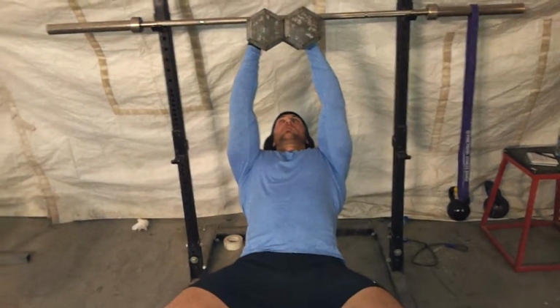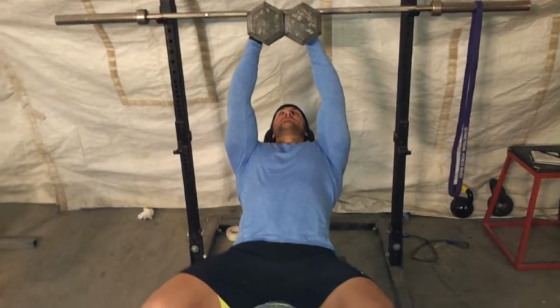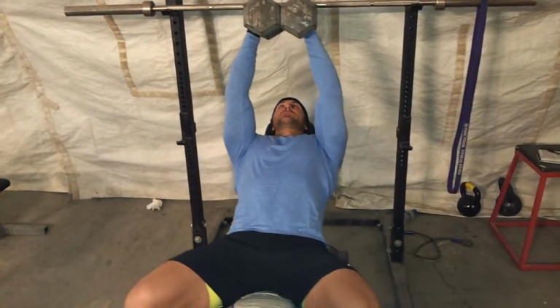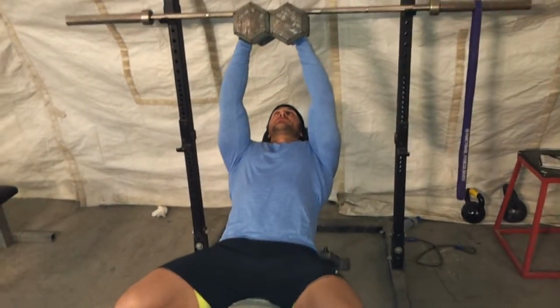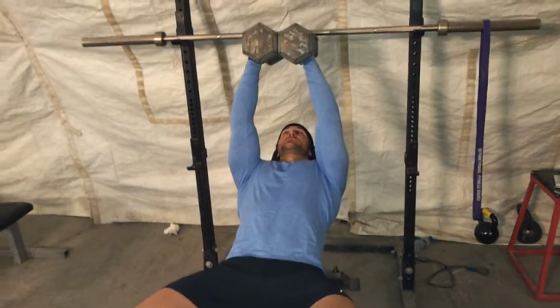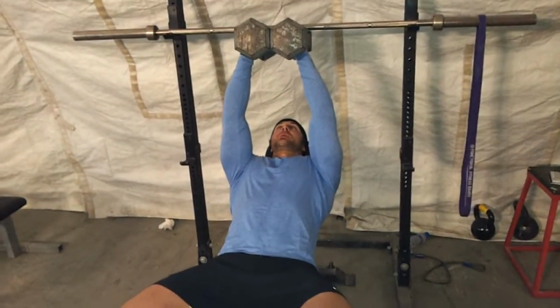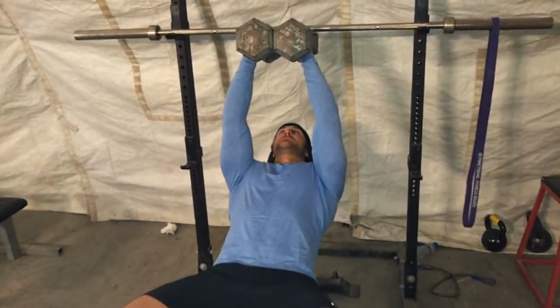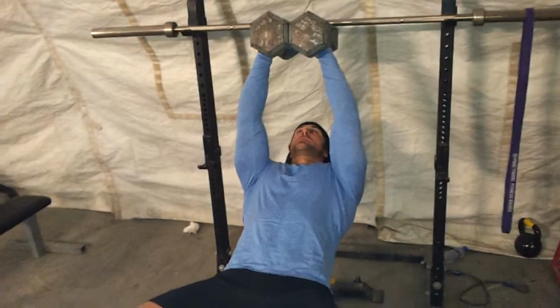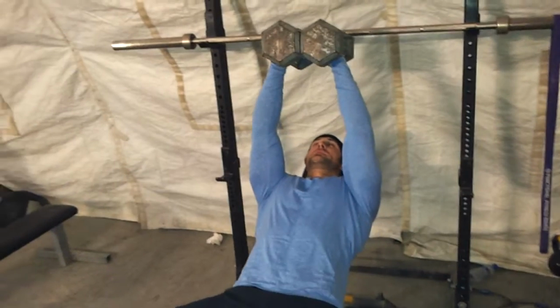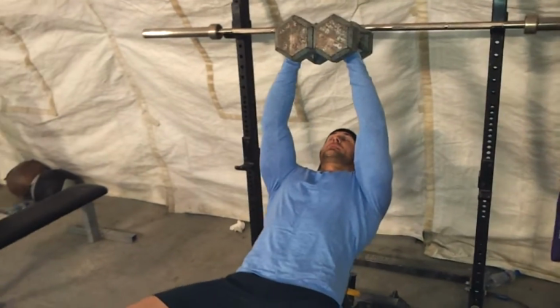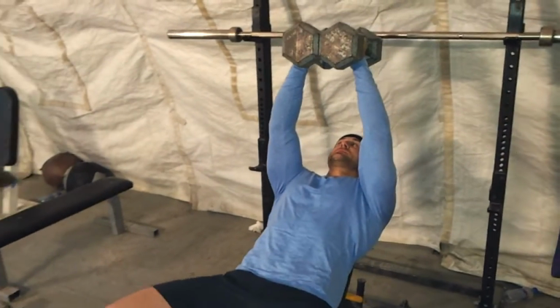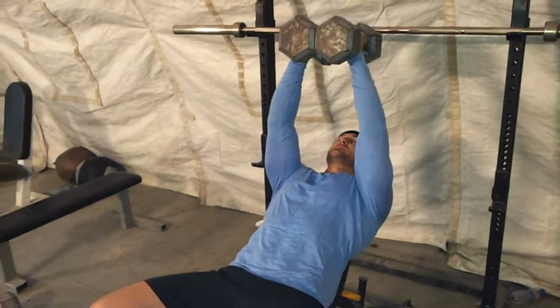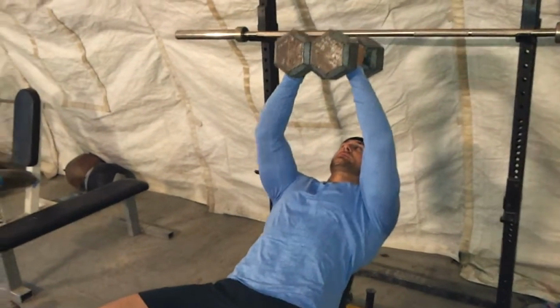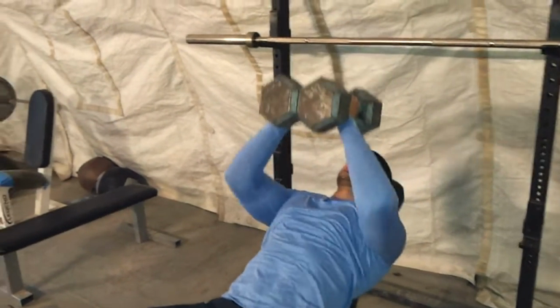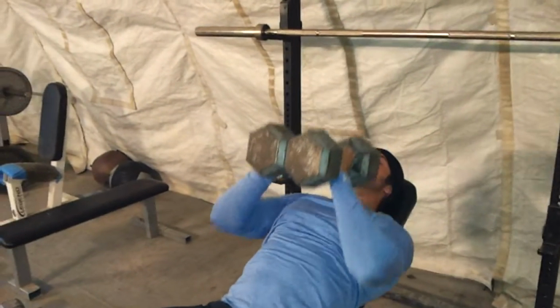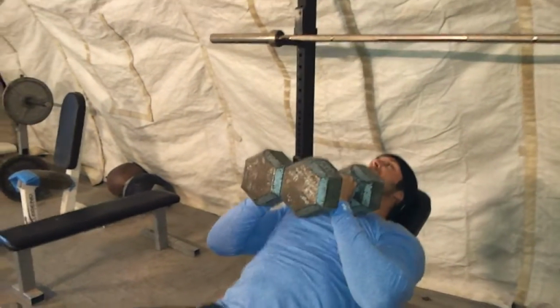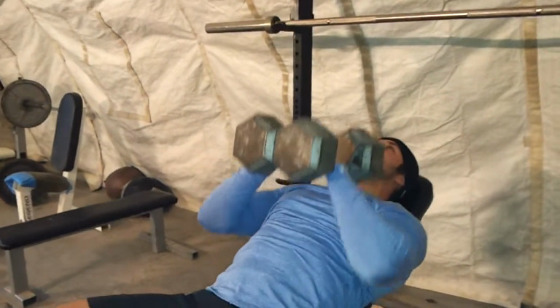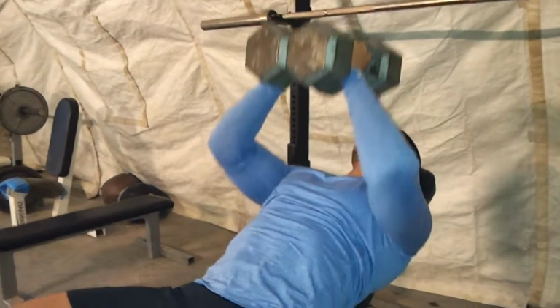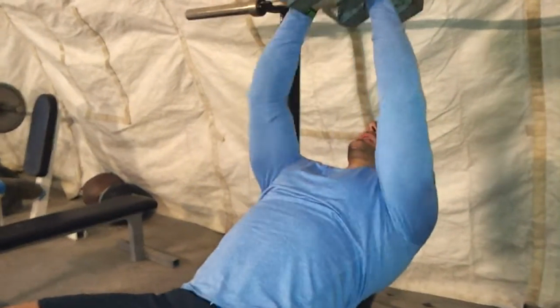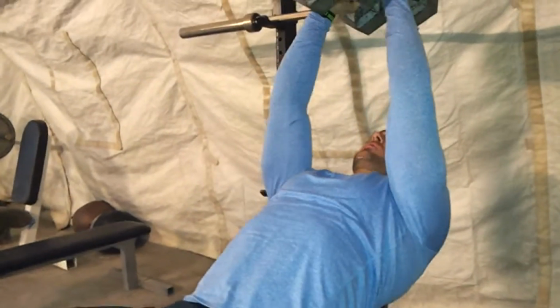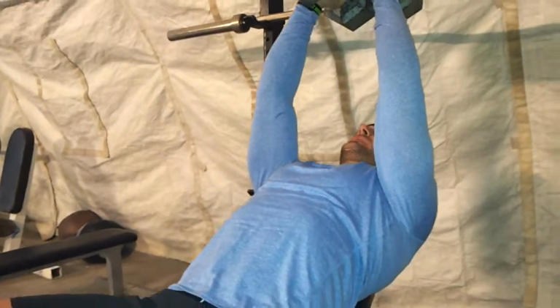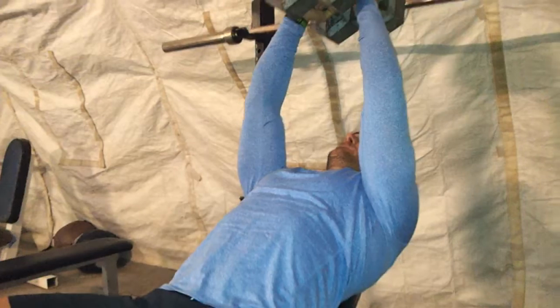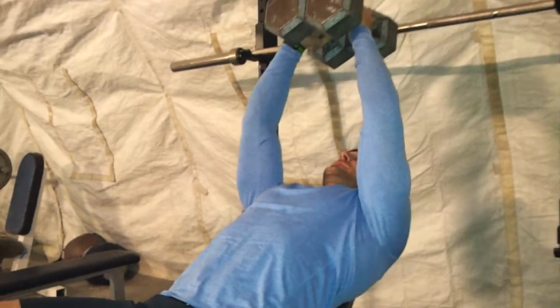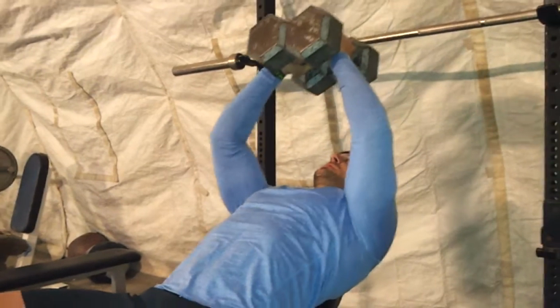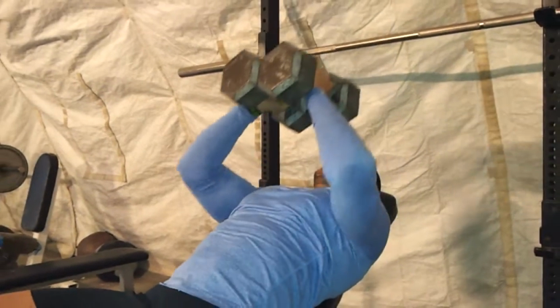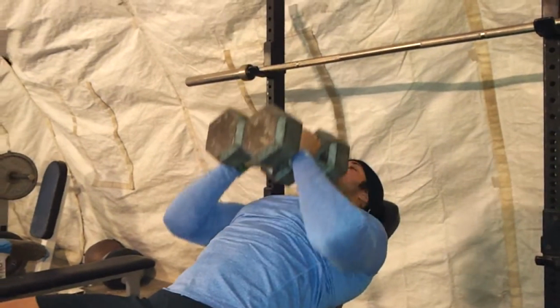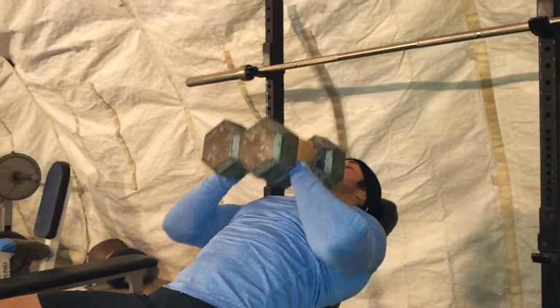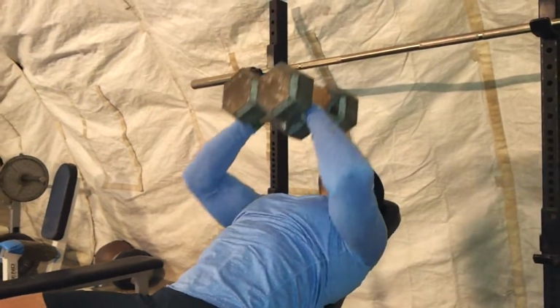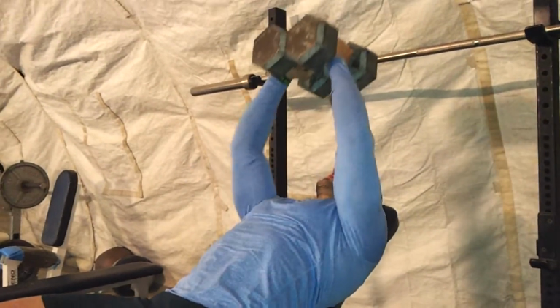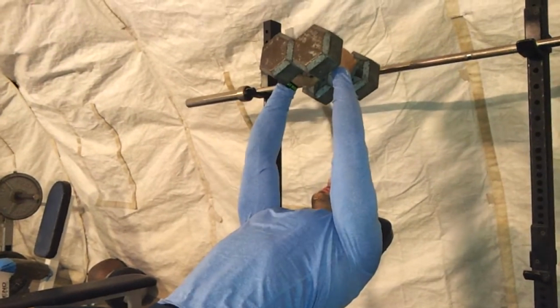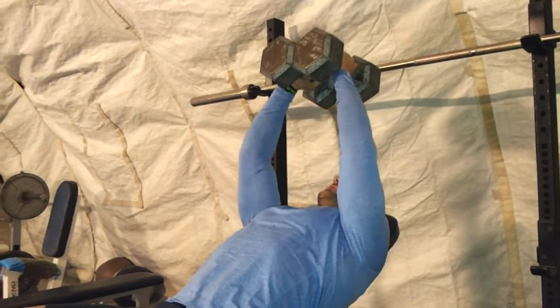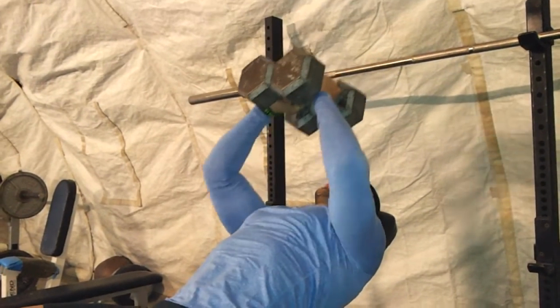When you get to the finished position — the up position — you want to squeeze, get a nice good squeeze in the upper chest. Come back down again, go right back up again. Breathe out on the way up, breathe in on the way down. Looking for that control, looking for that squeeze.